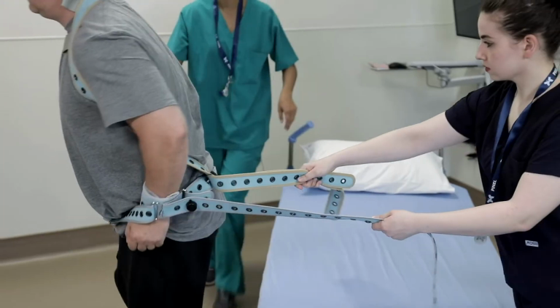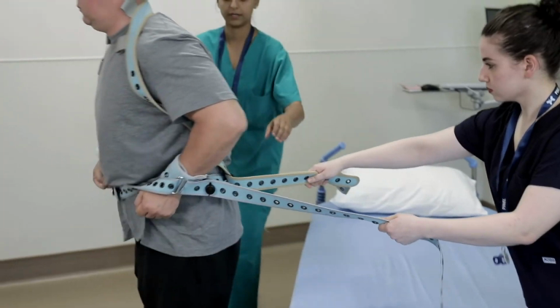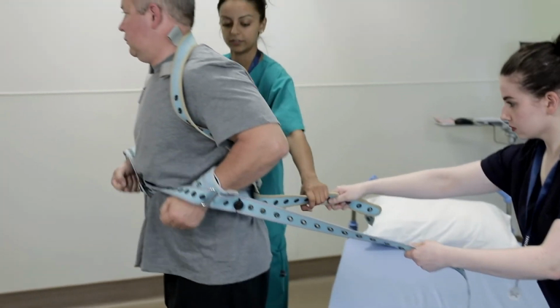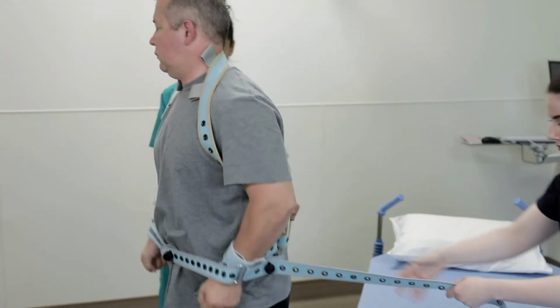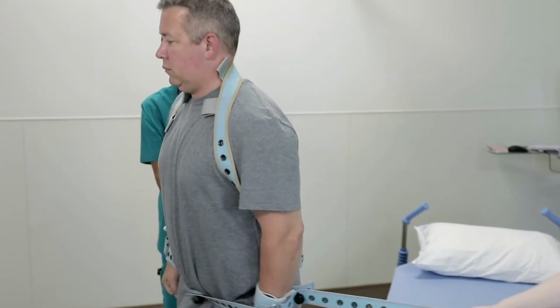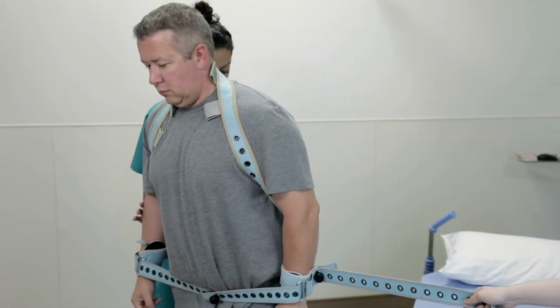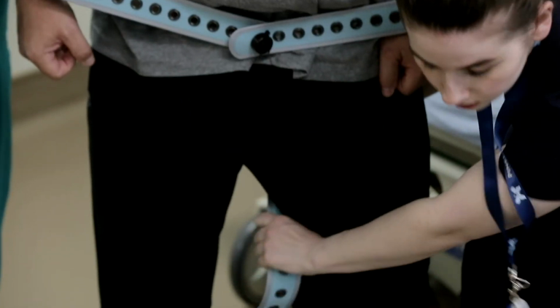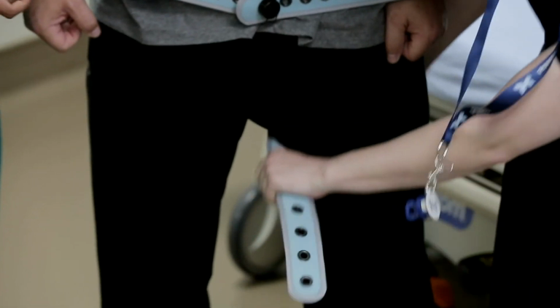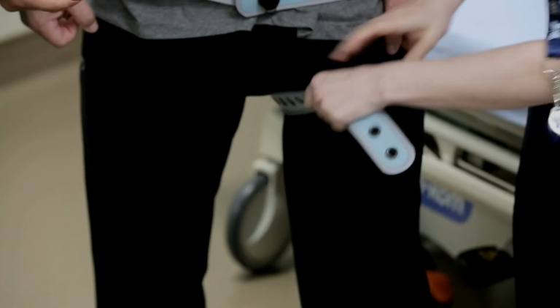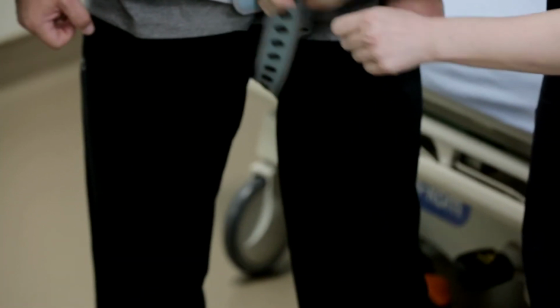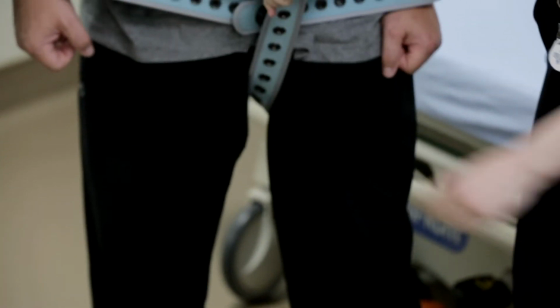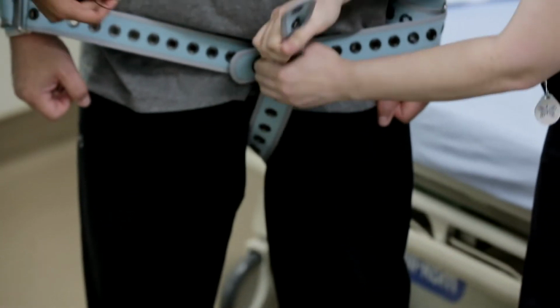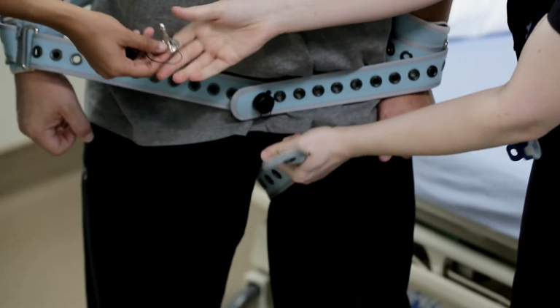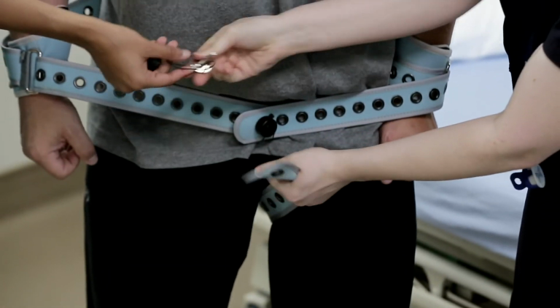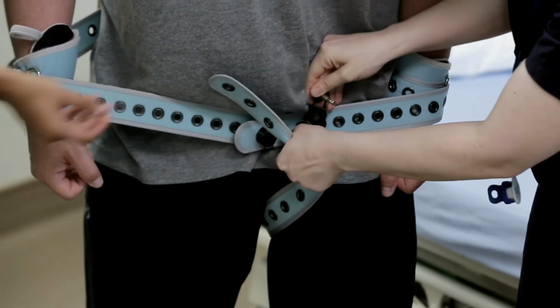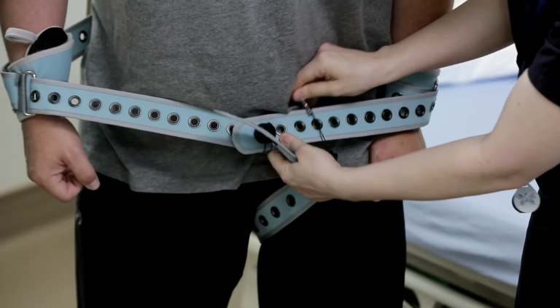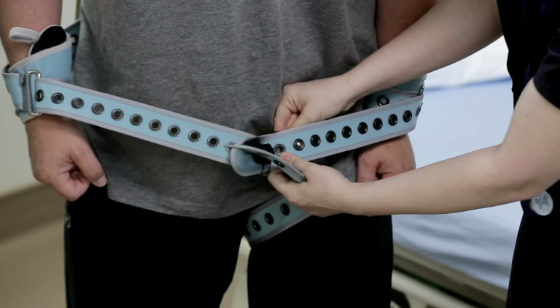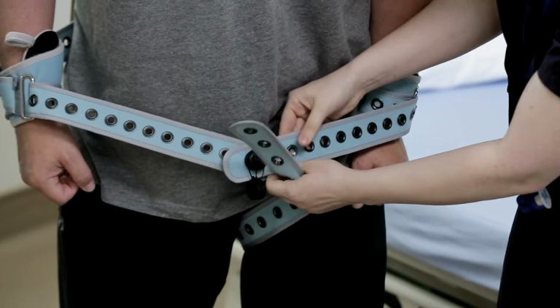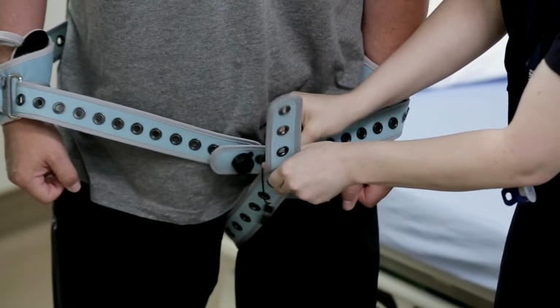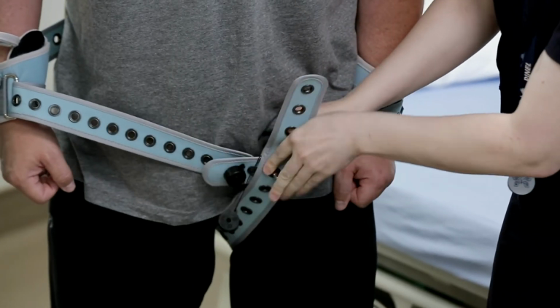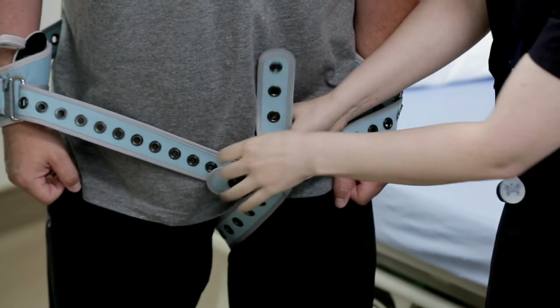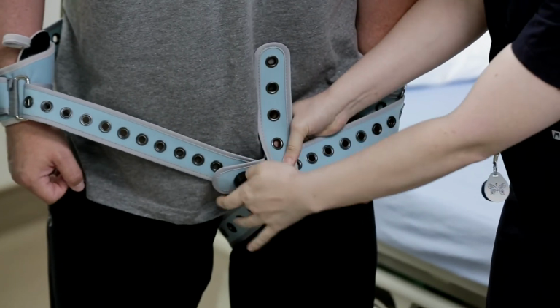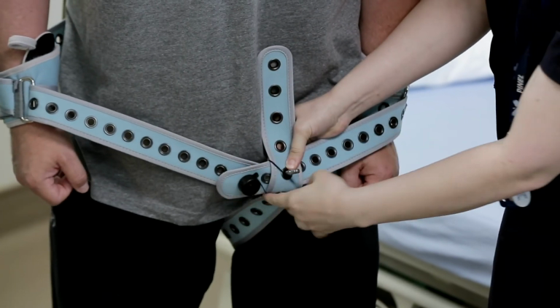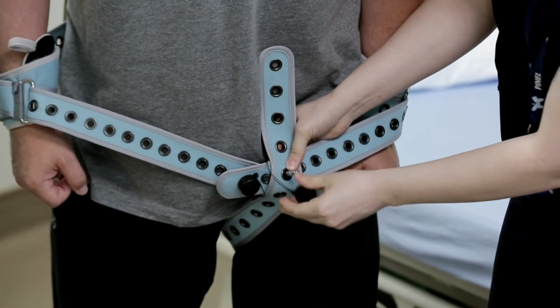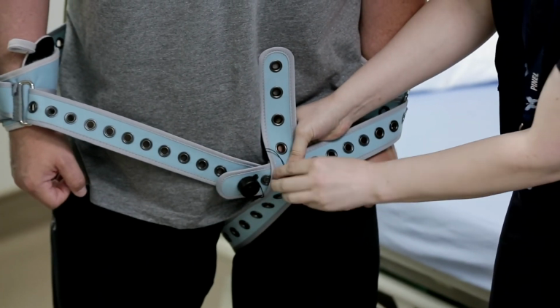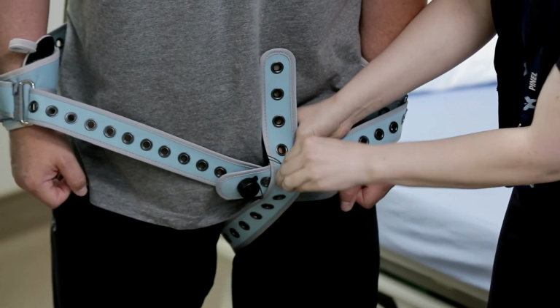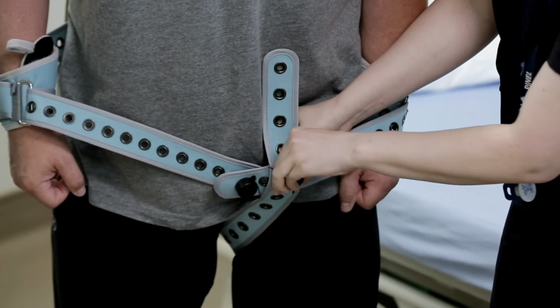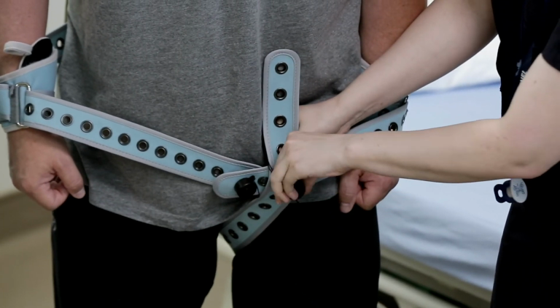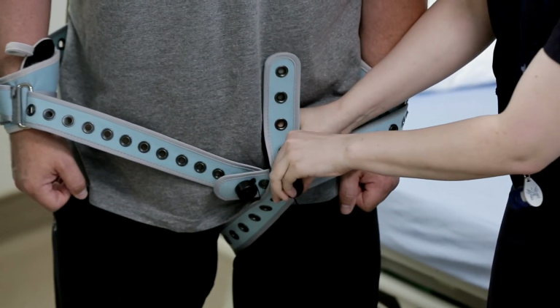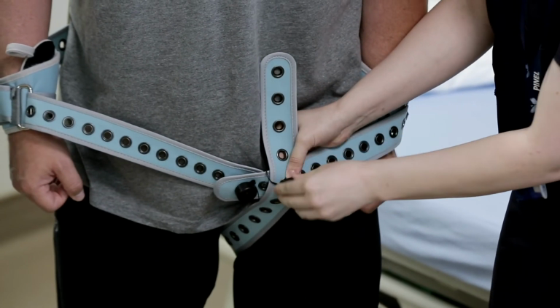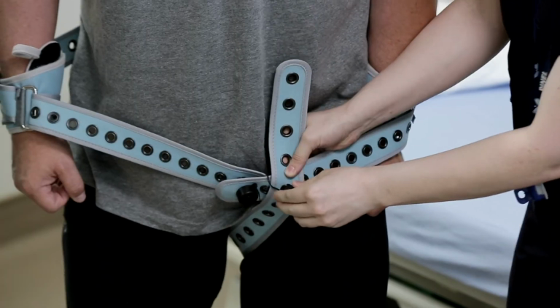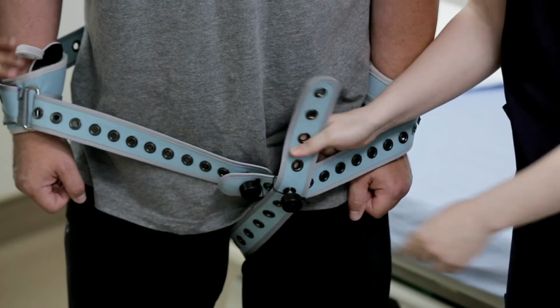If upward movement is a concern, pass the long strap of the limb belt between the patient's legs and attach it to the front of the joined wrist straps. The patient is now able to walk without concern for any type of attack.